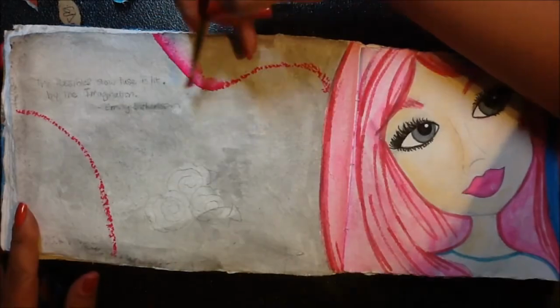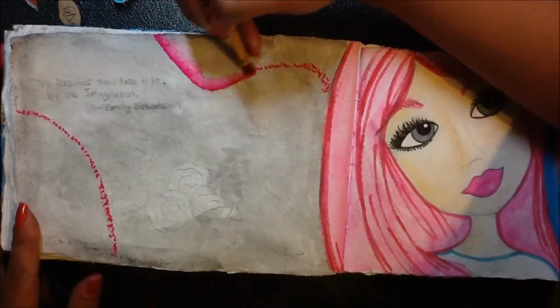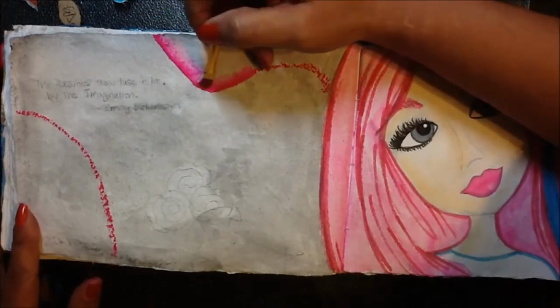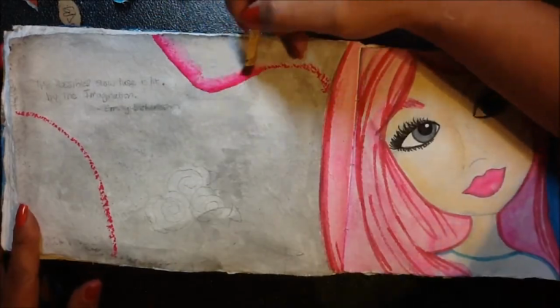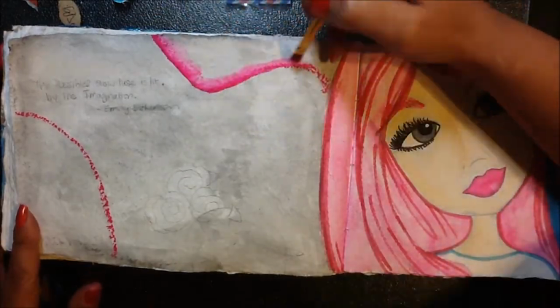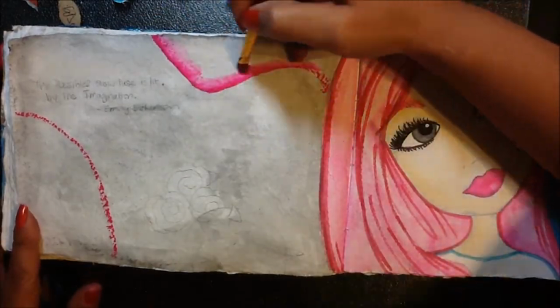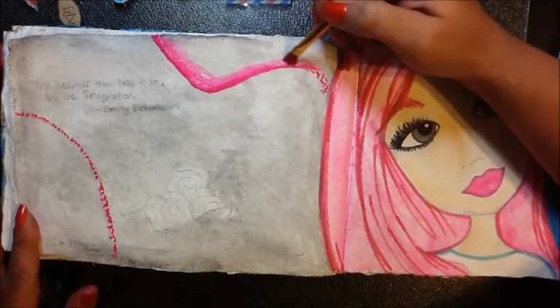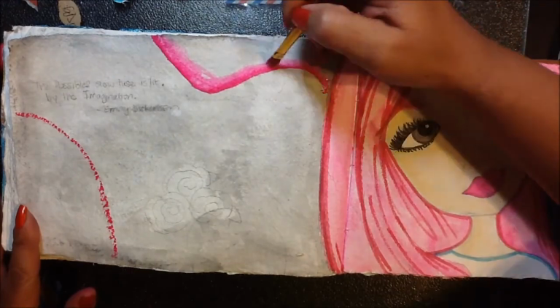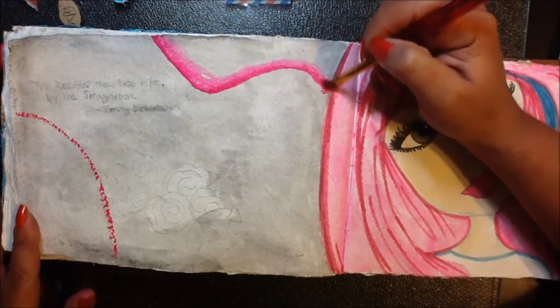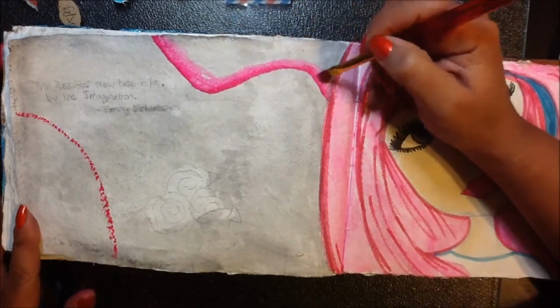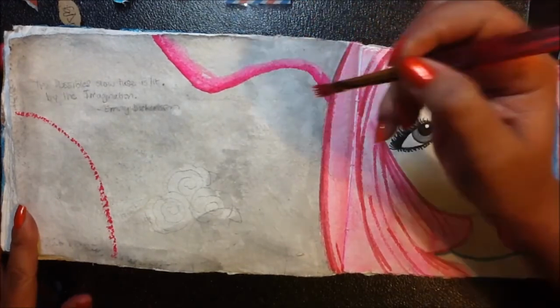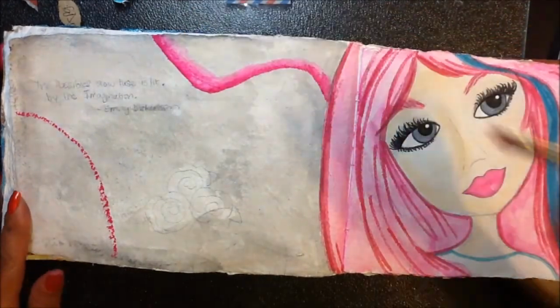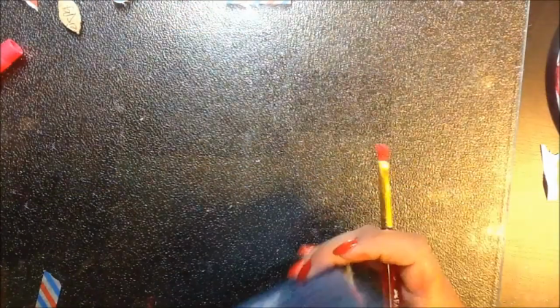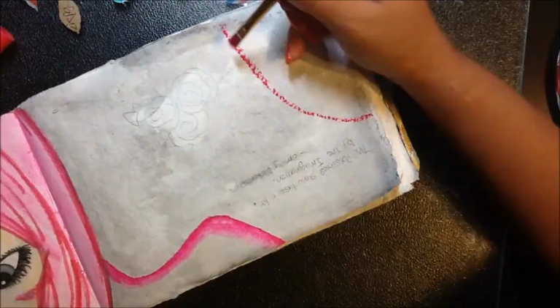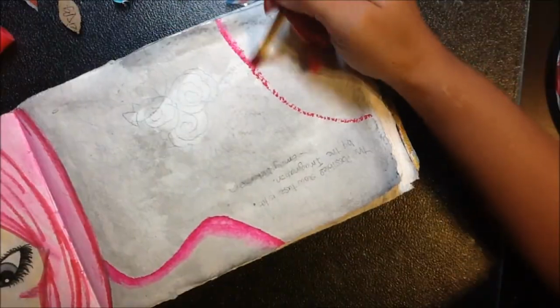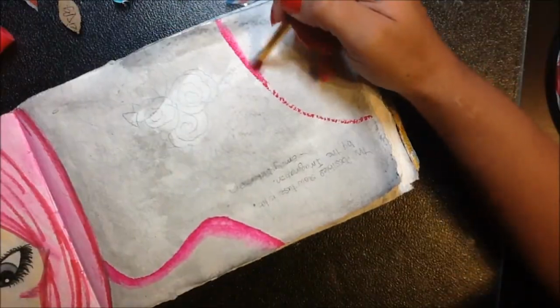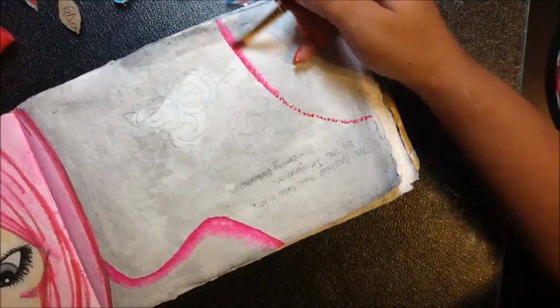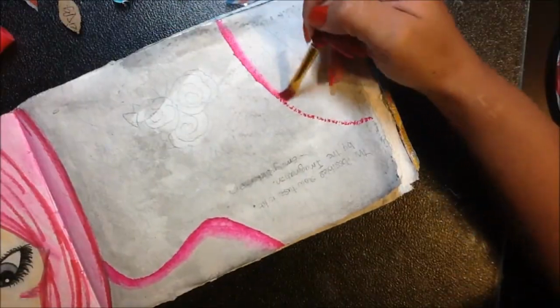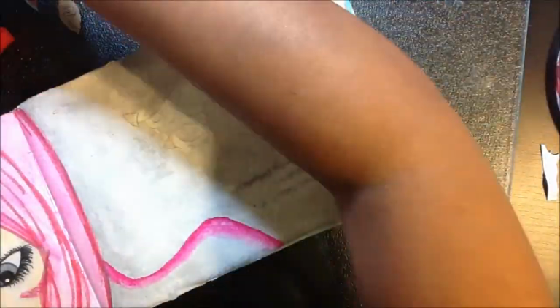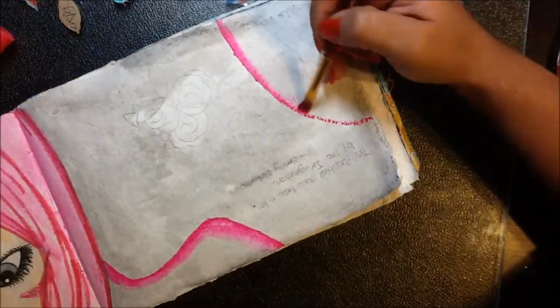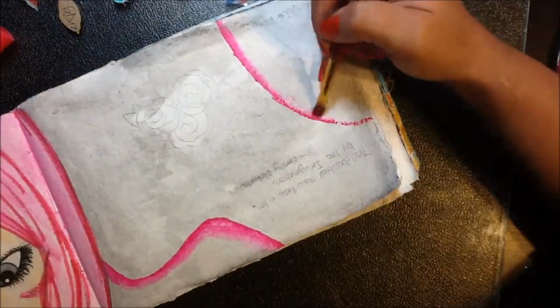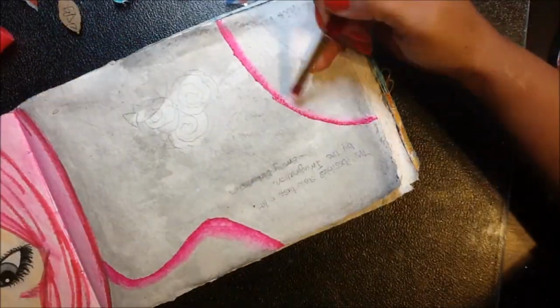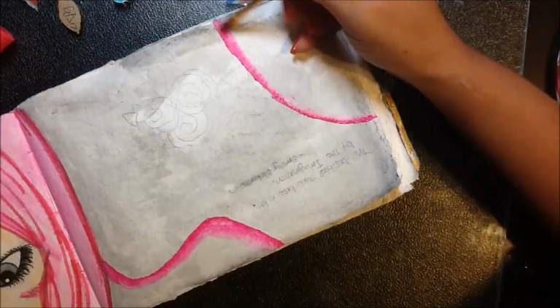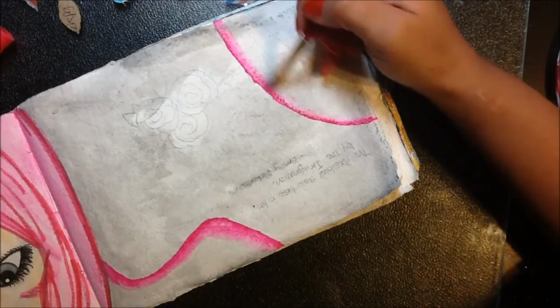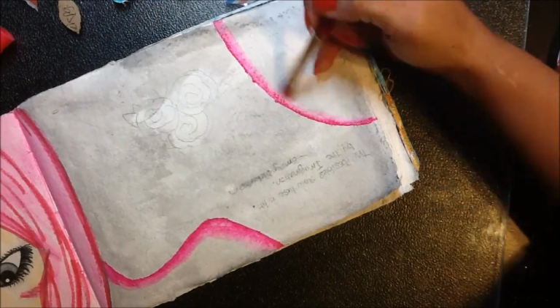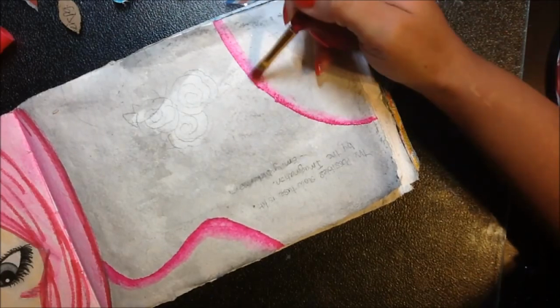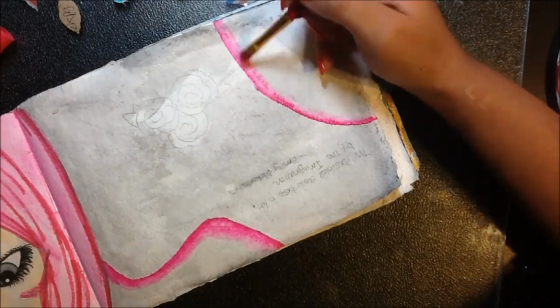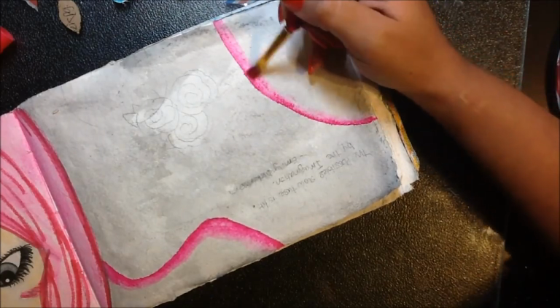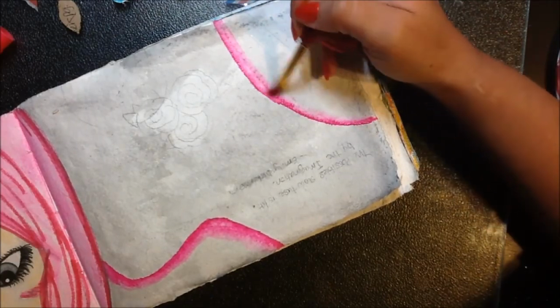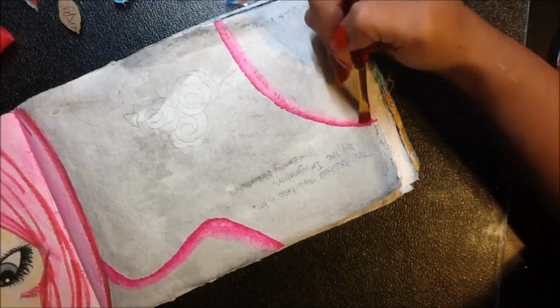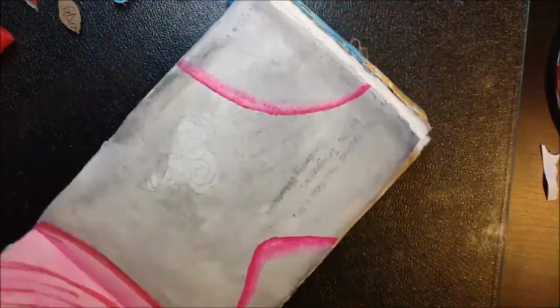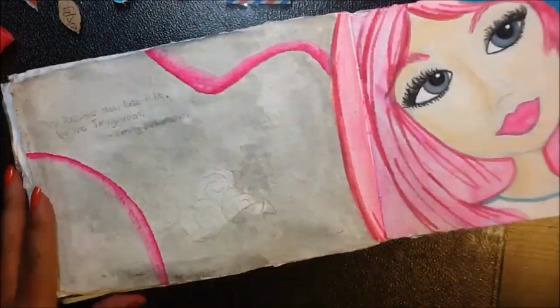Here I just drew directly on the art journal and I'm blending those lines a little bit with the wet paintbrush, making sure I leave a little bit stronger color on one side.